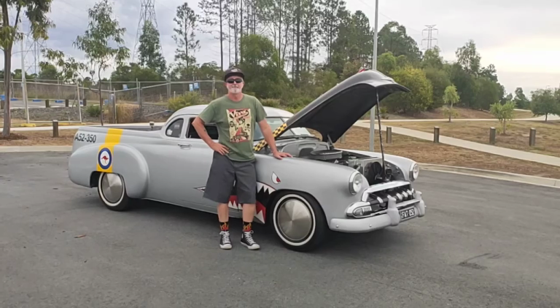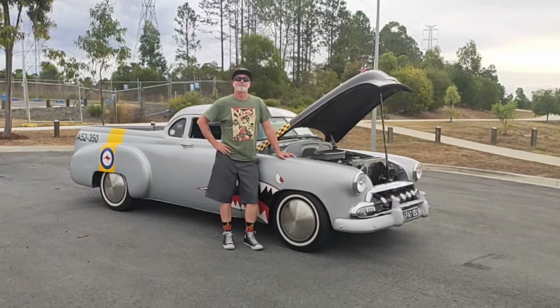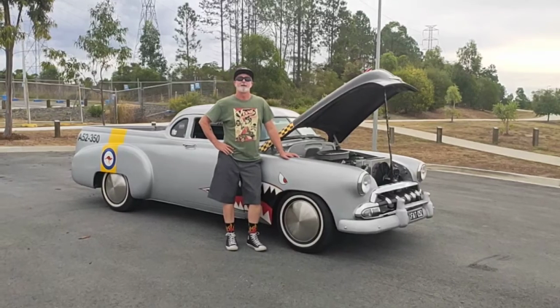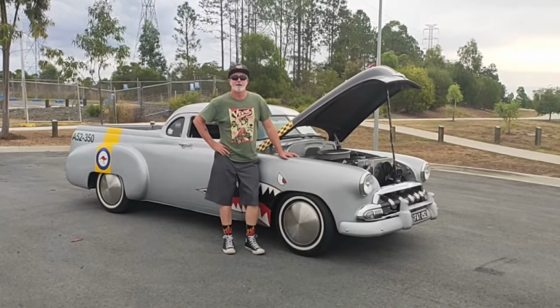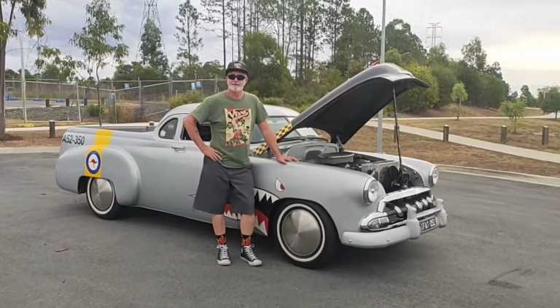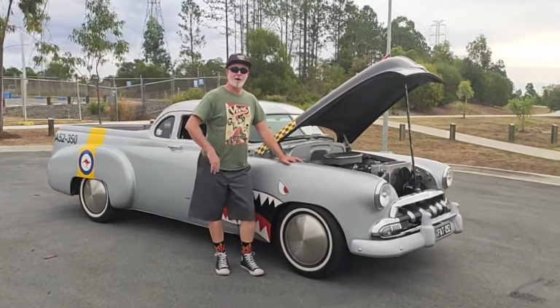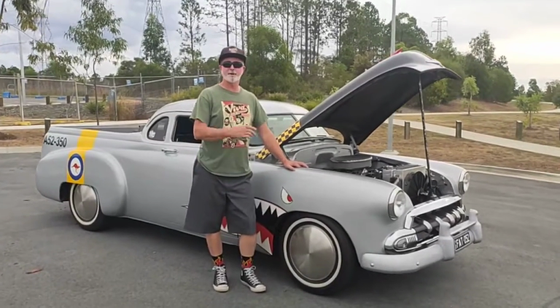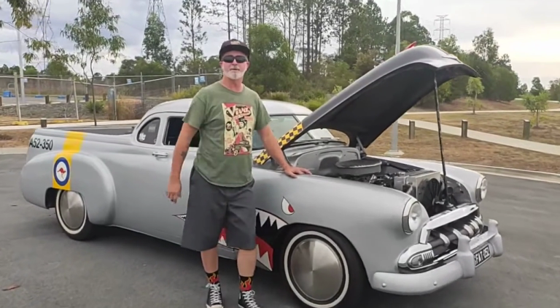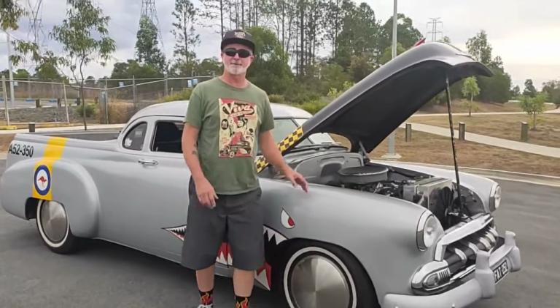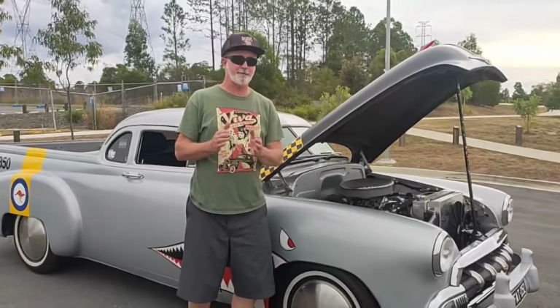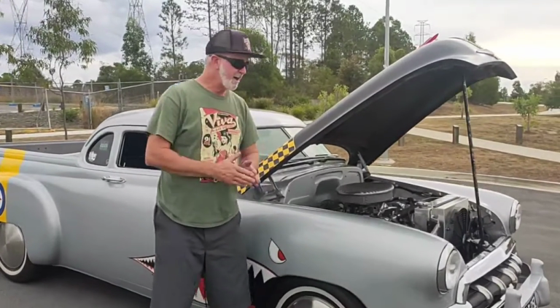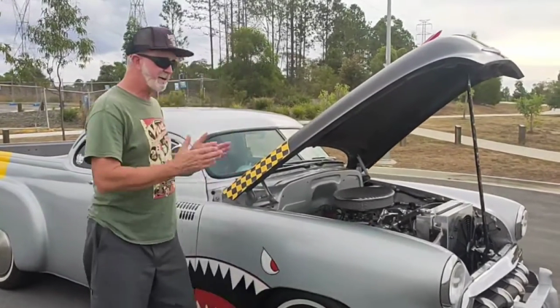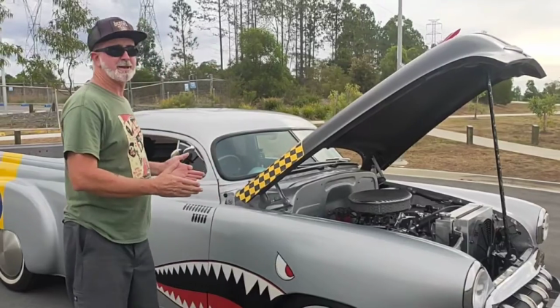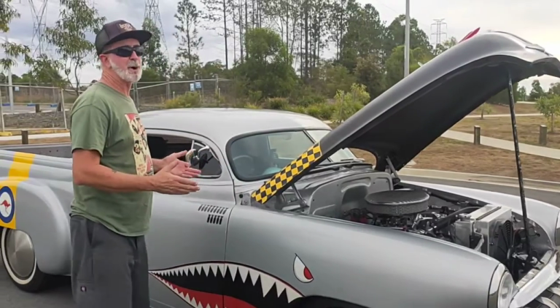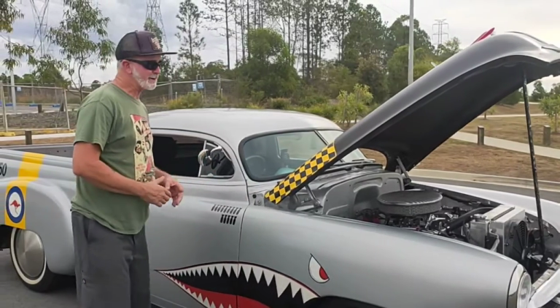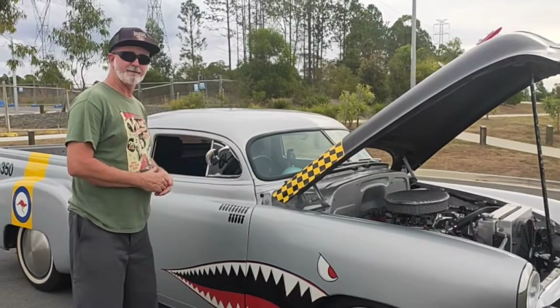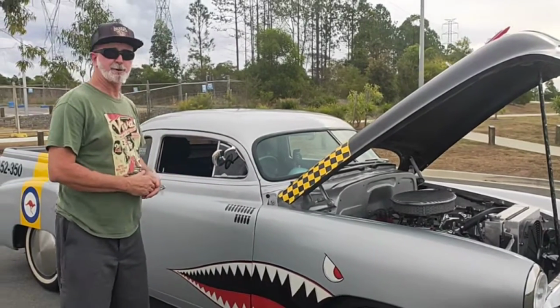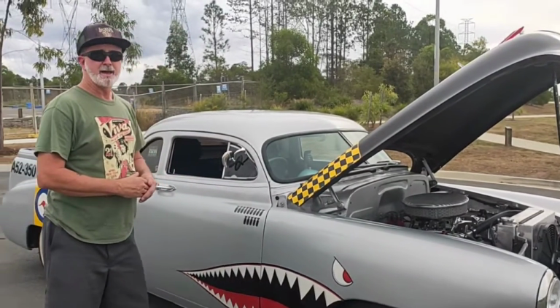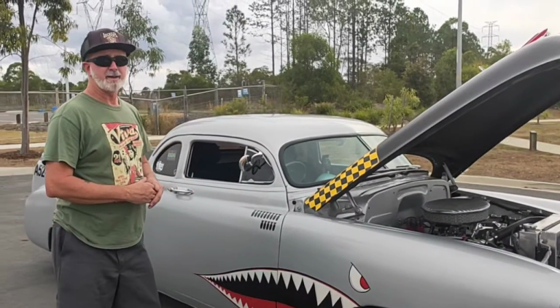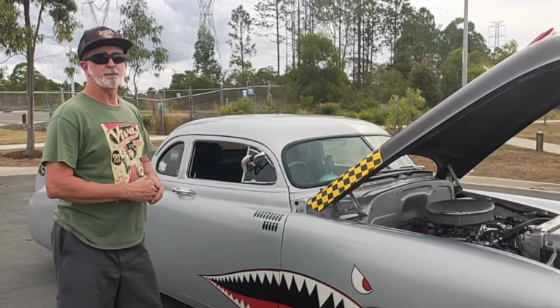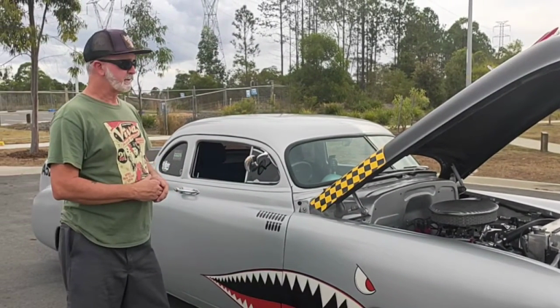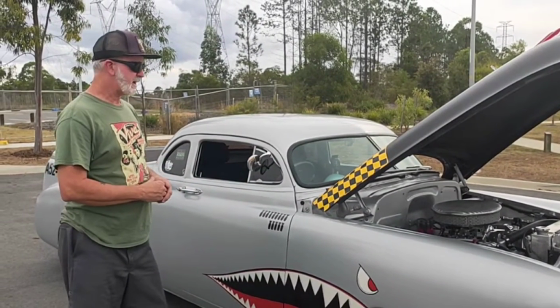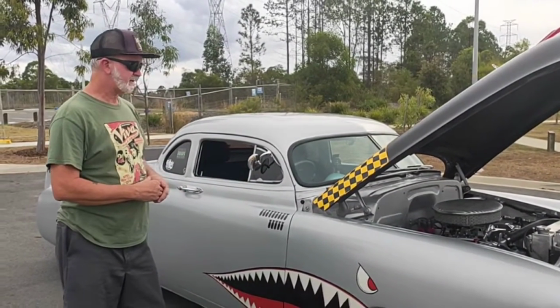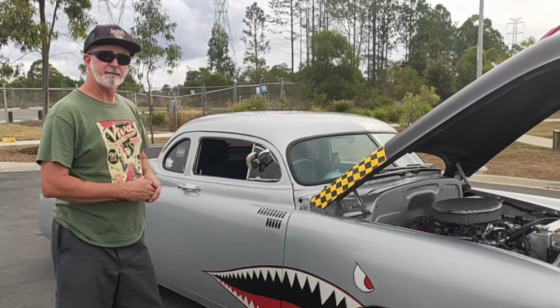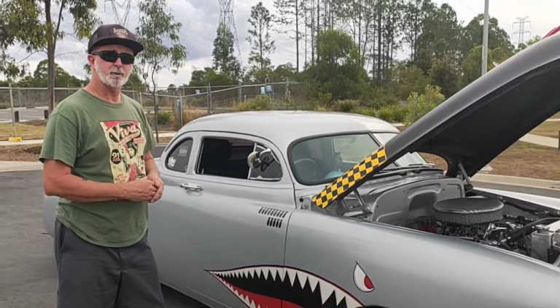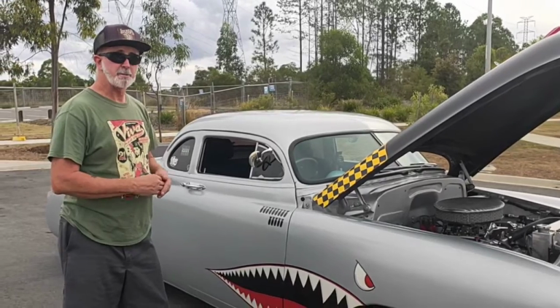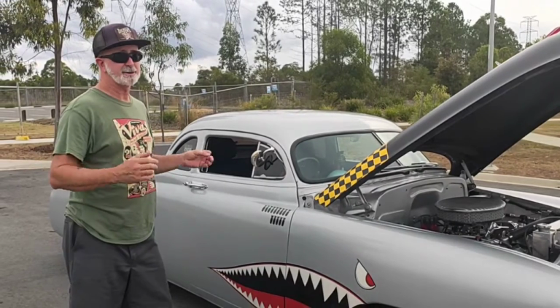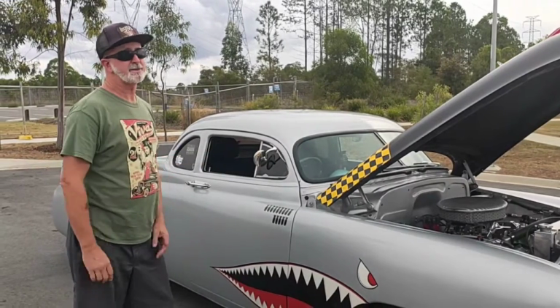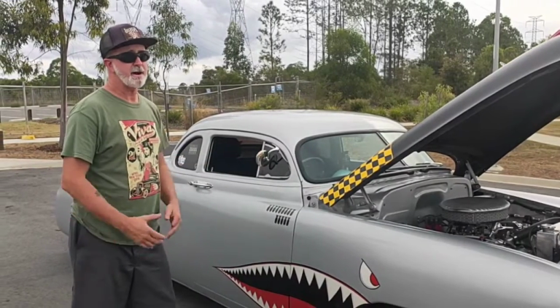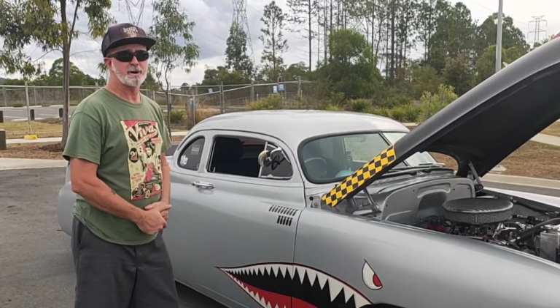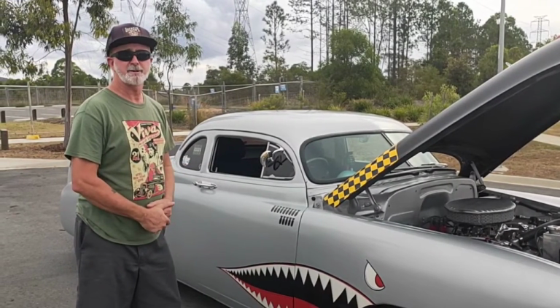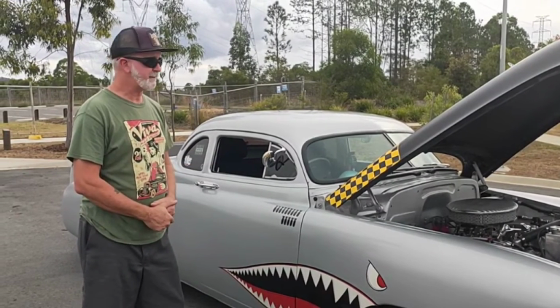Hi, I'm Phil from Phil's Custard Photography, and this is my 1952 Chevy coupe ute. These Chevy utes were only made in Australia, so the Americans won't have seen them too often.